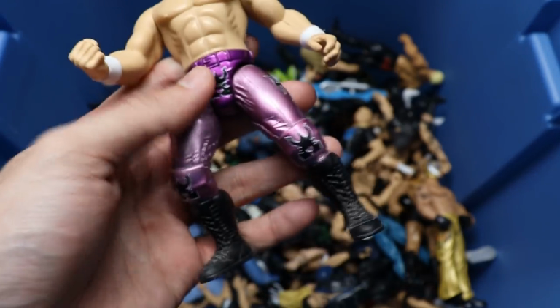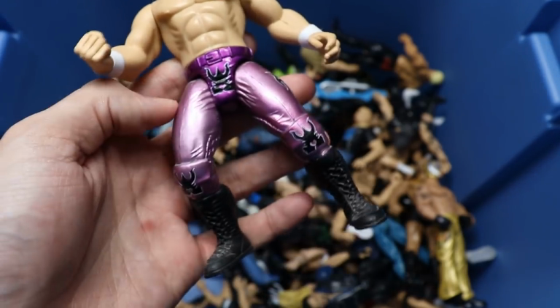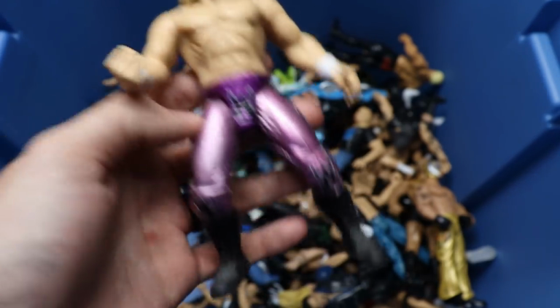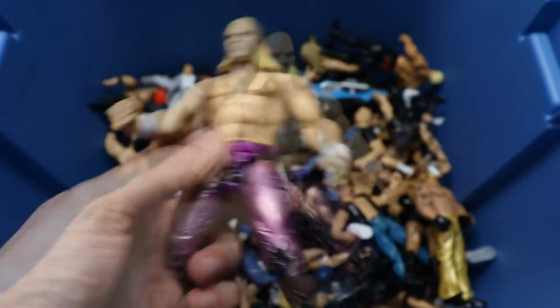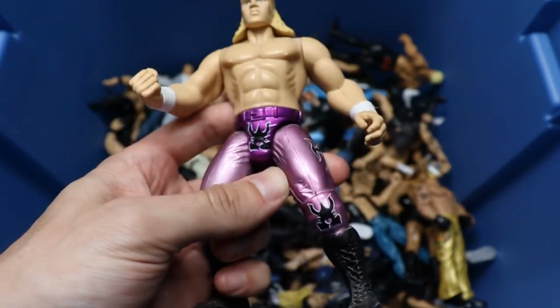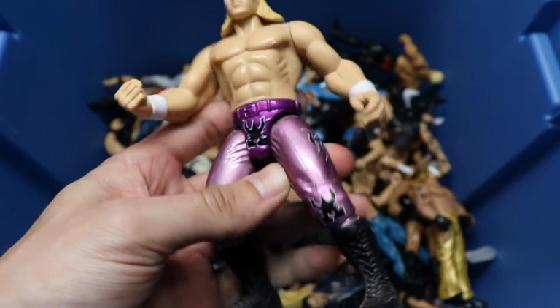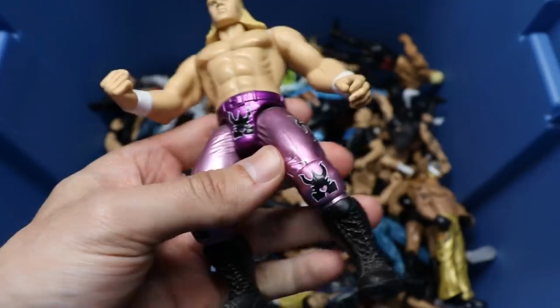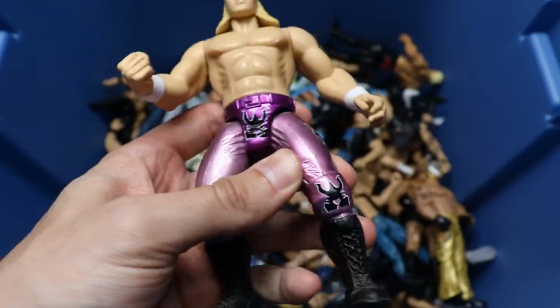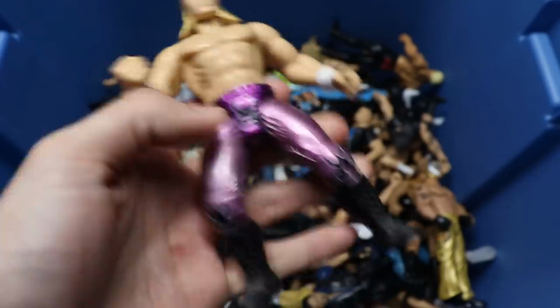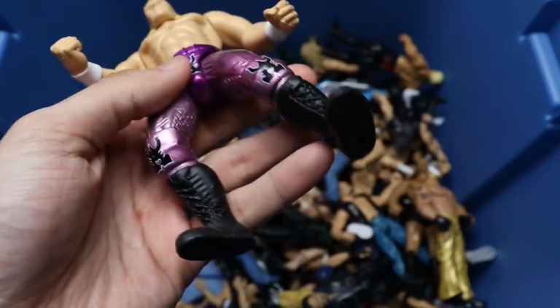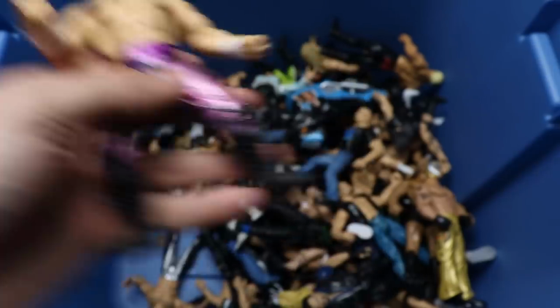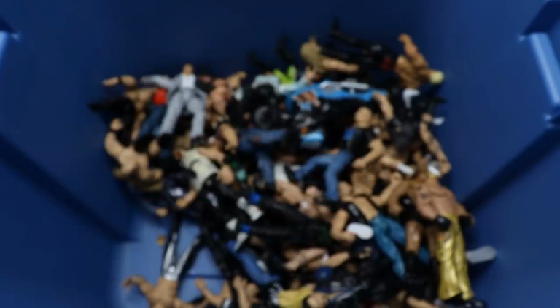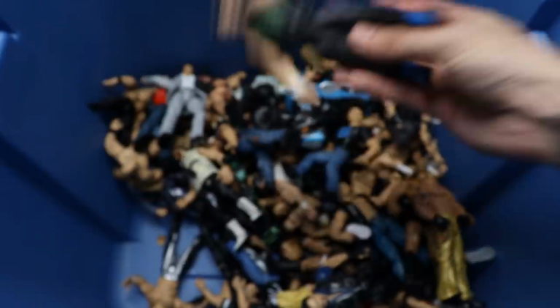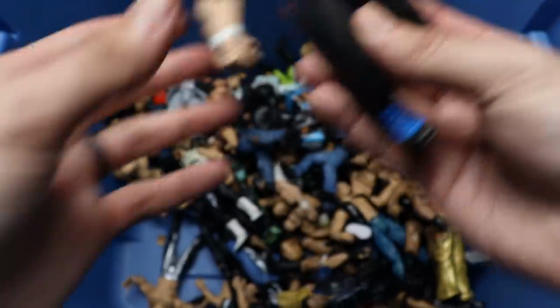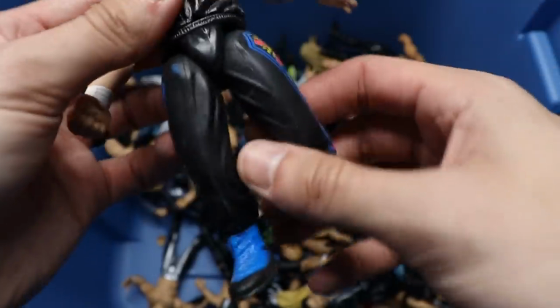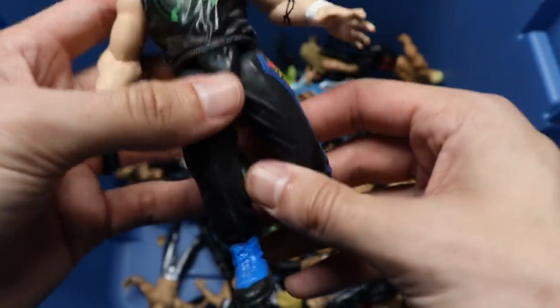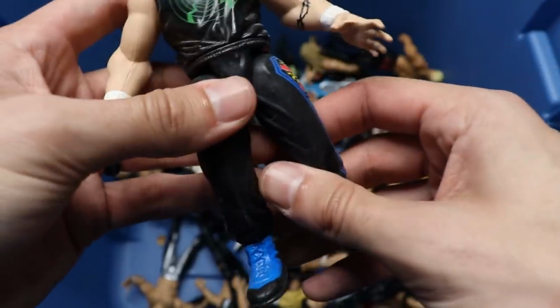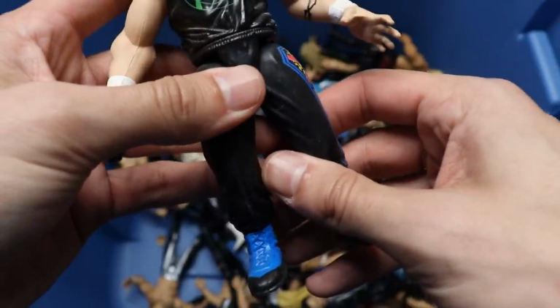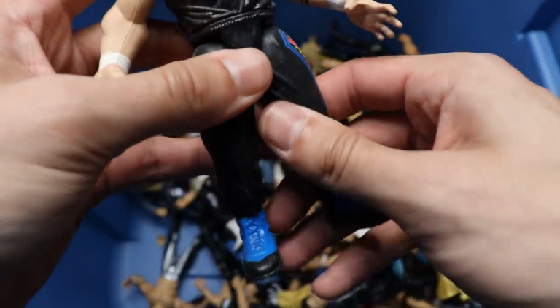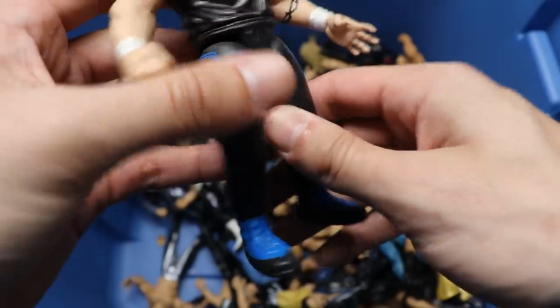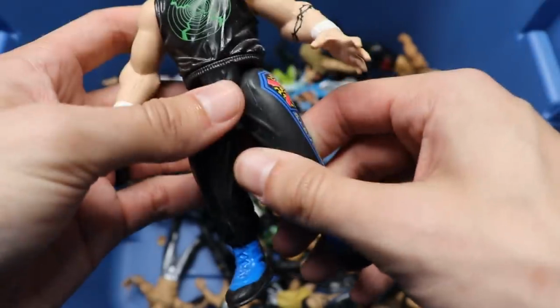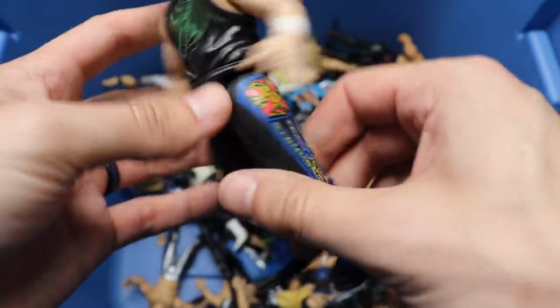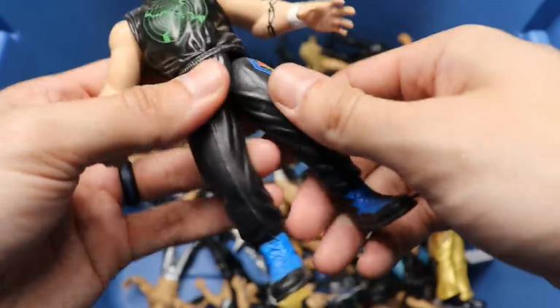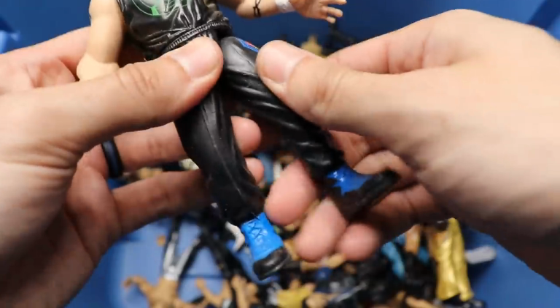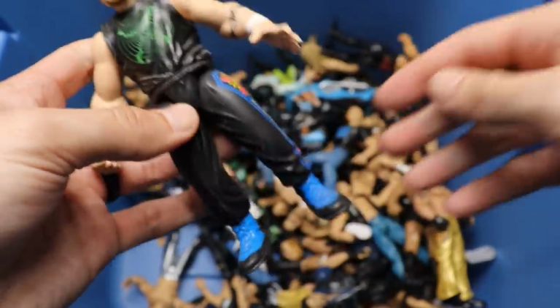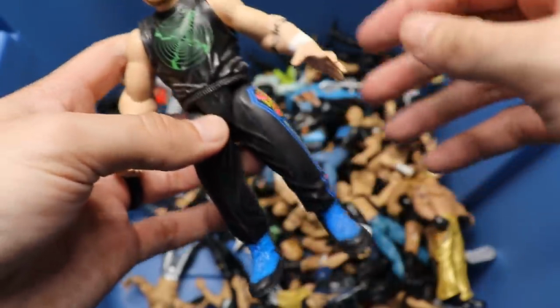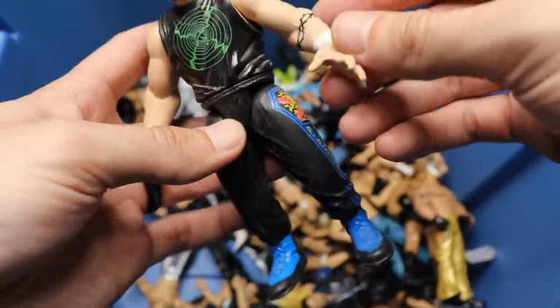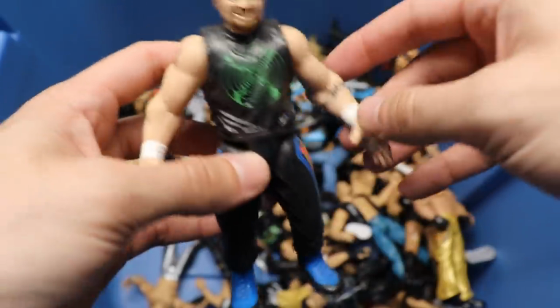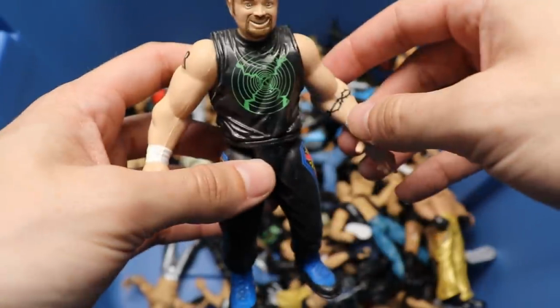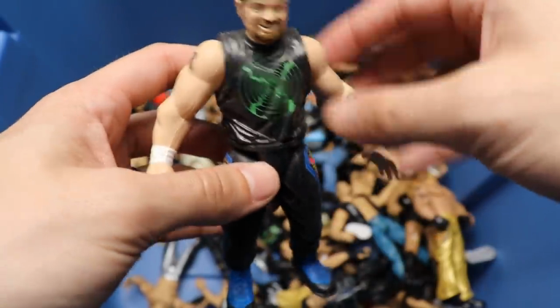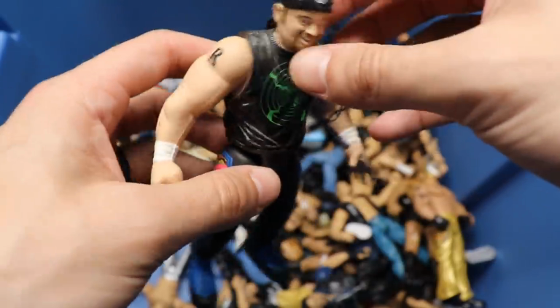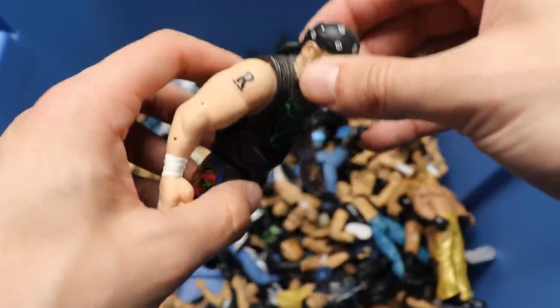Next up is a Bone Crunchers Triple H, a figure we're actually about to get in Elite Series 86 in the purple tights. This one may have gotten the color more accurate back in the day. Next up we have a Bone Crunchers Road Dog, looking pretty good - got the sweats, nice shirt, bandana.